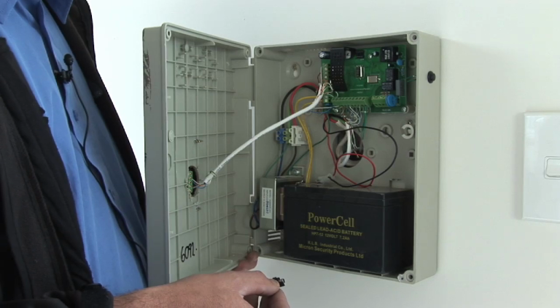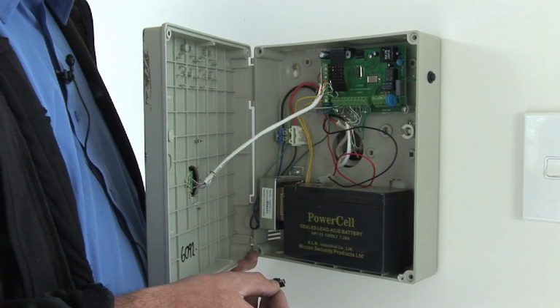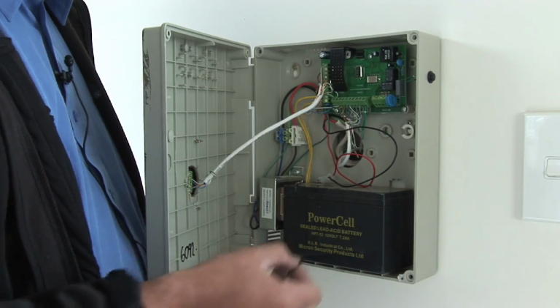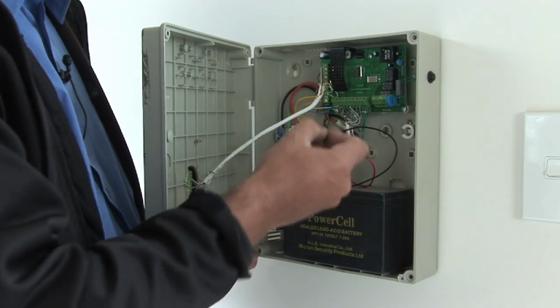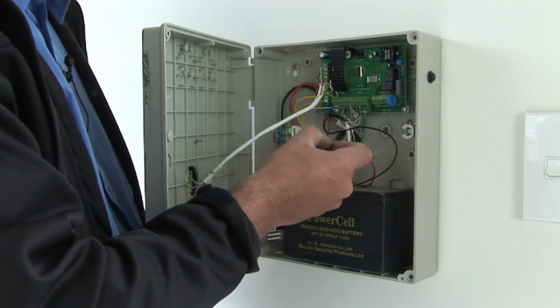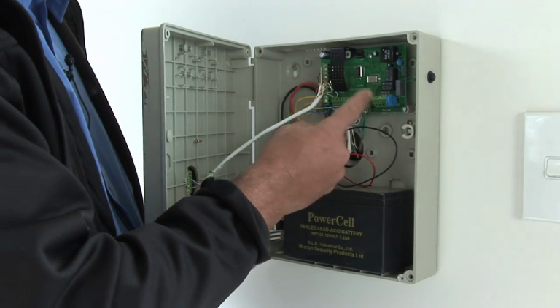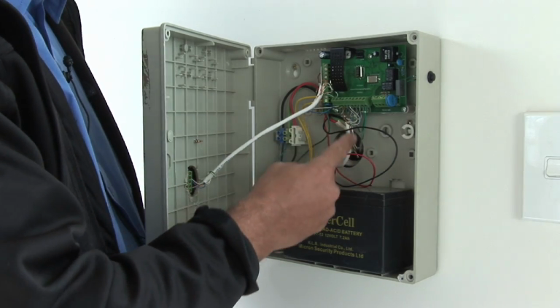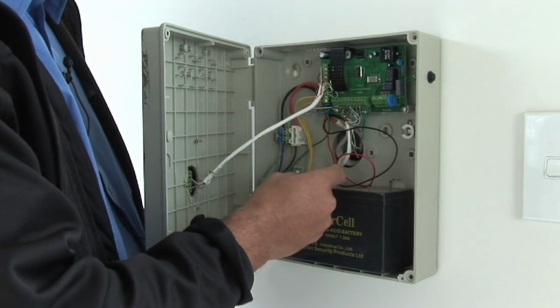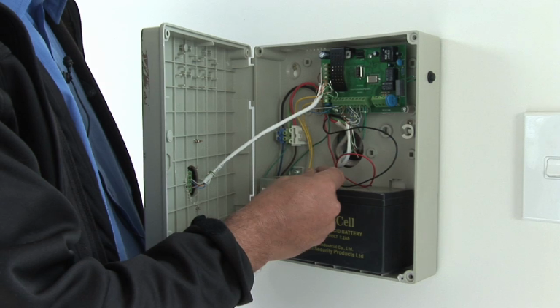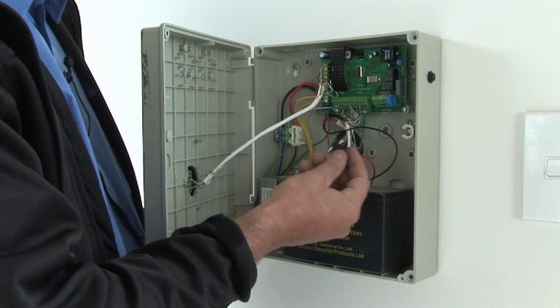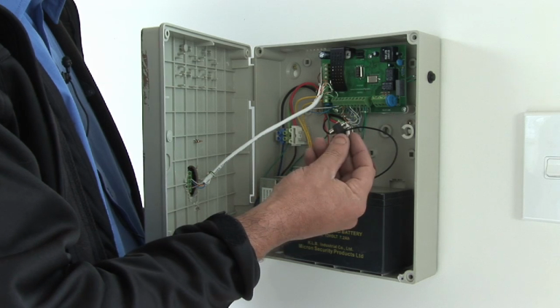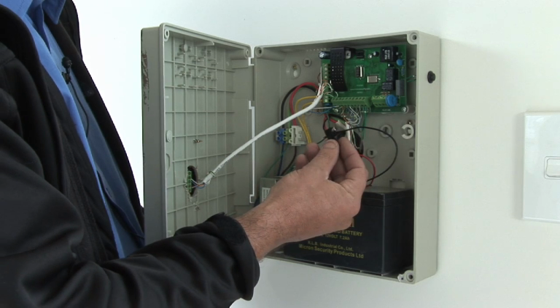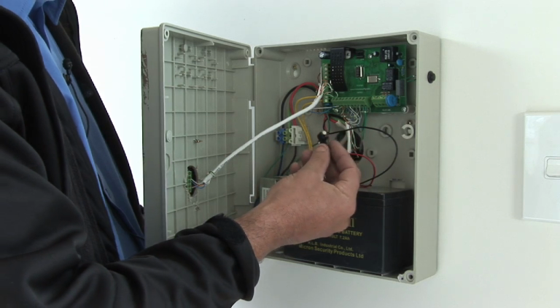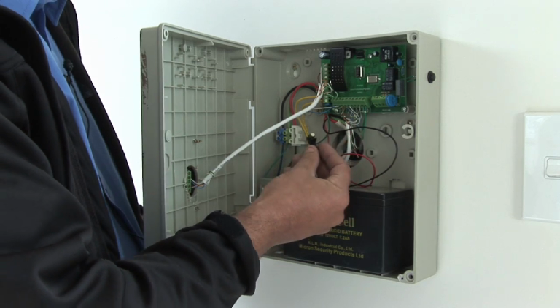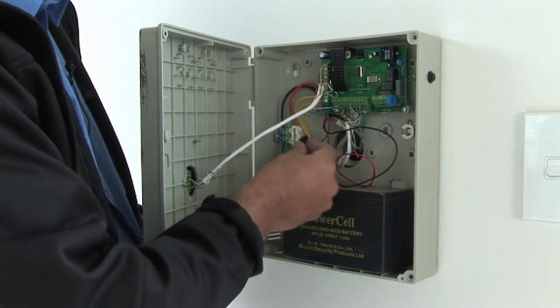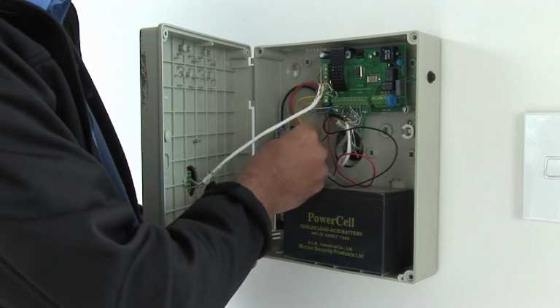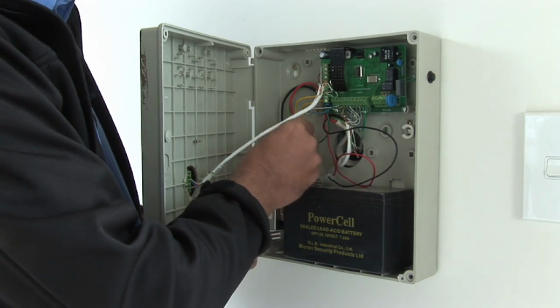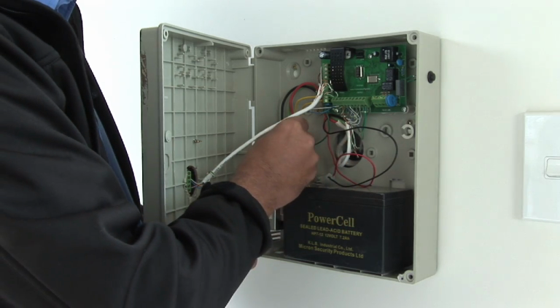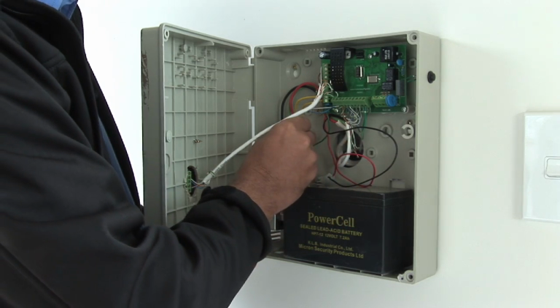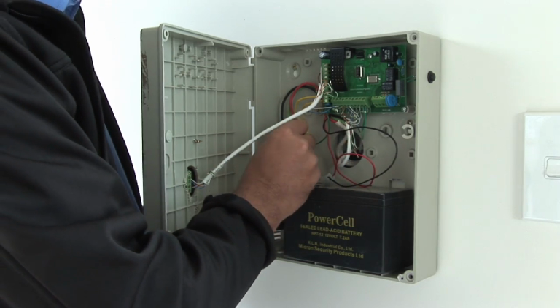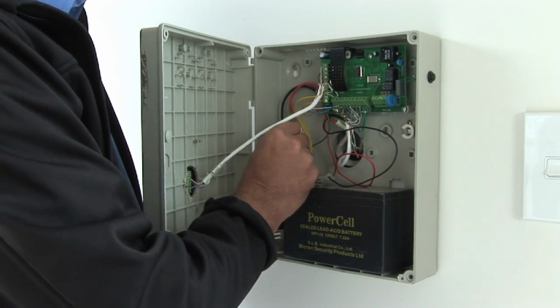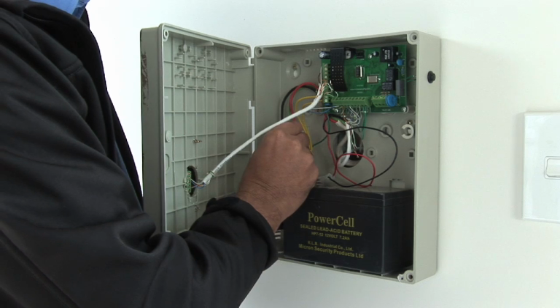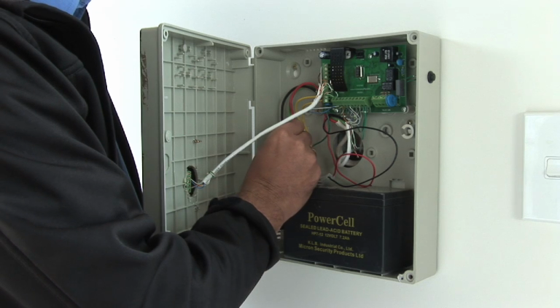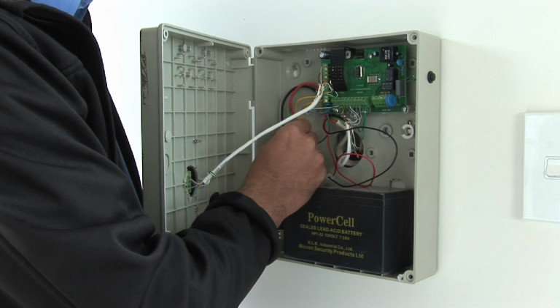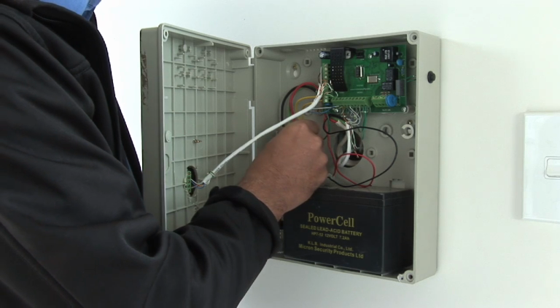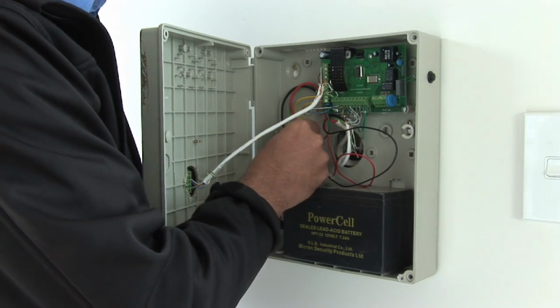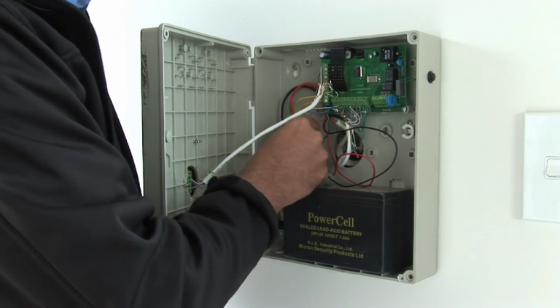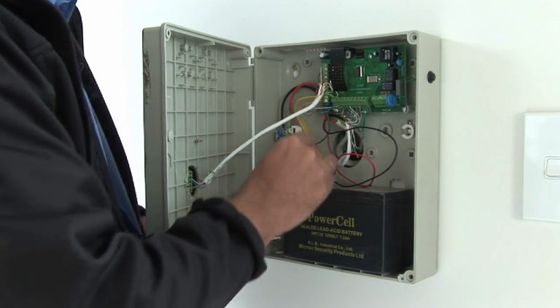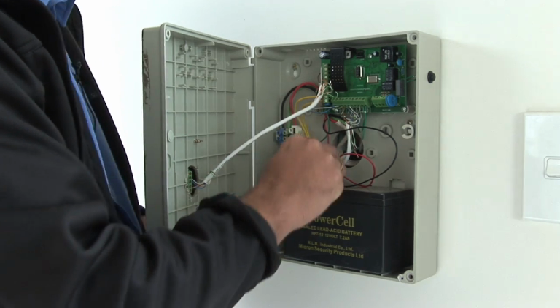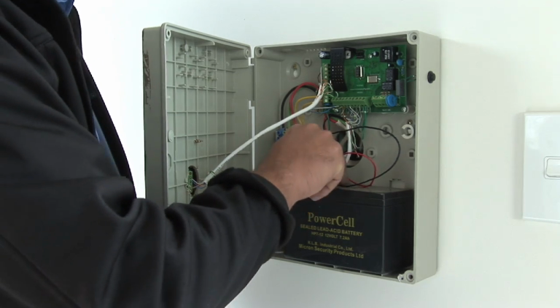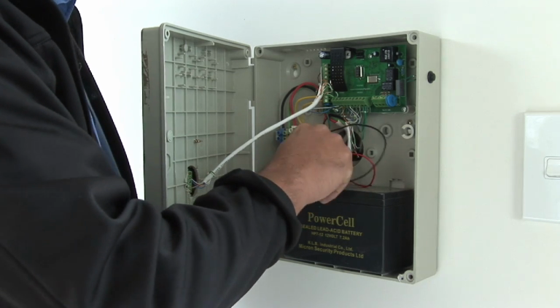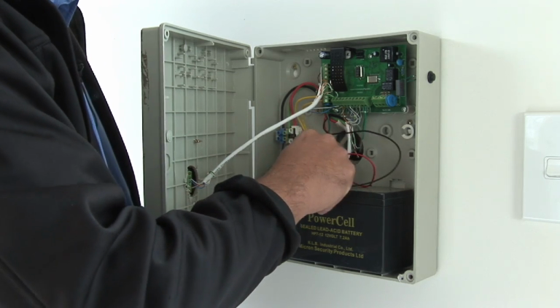Now we have wired the Micron box, we replace the fuse, close the Micron box and connect the battery.